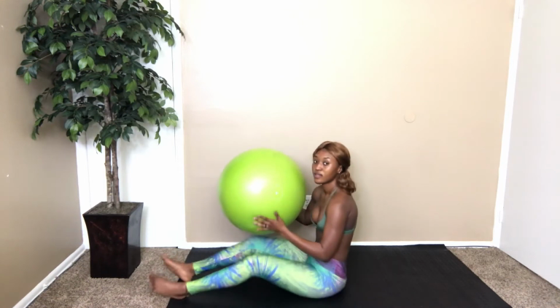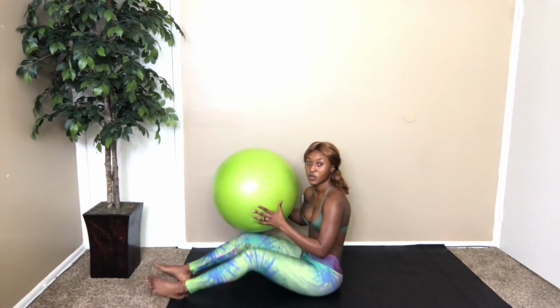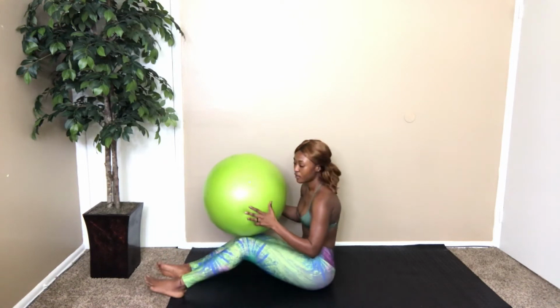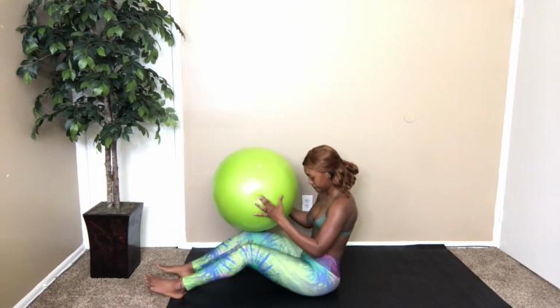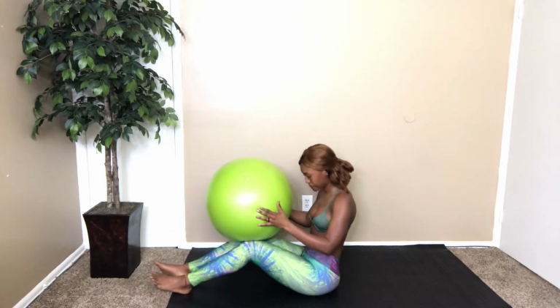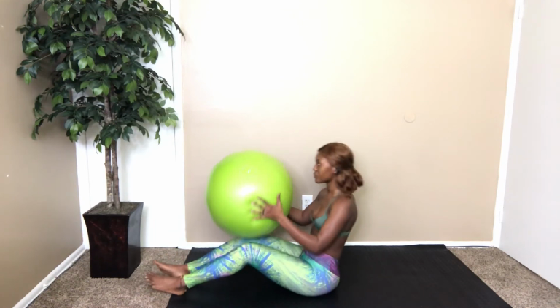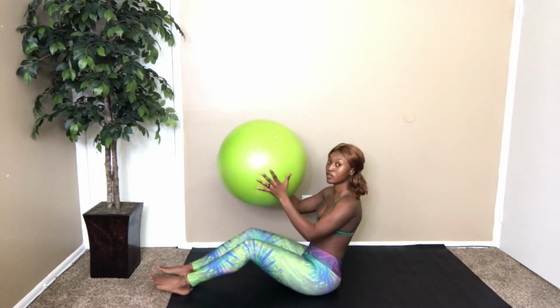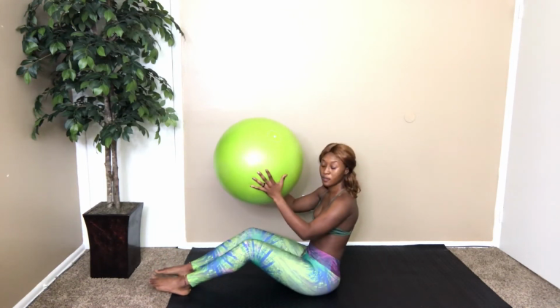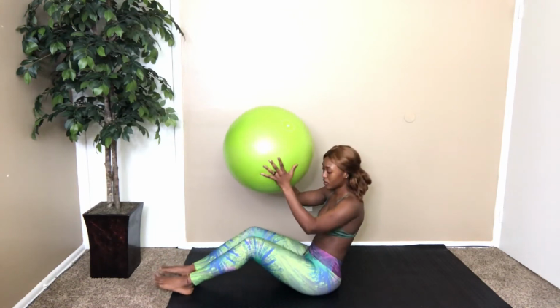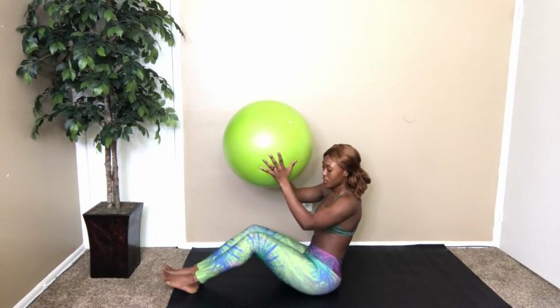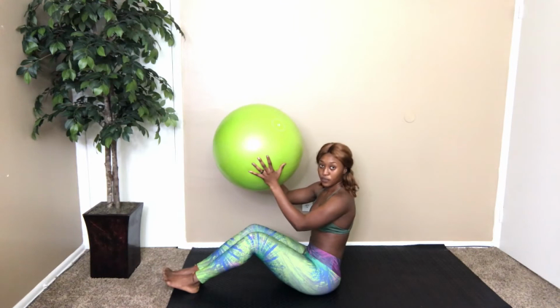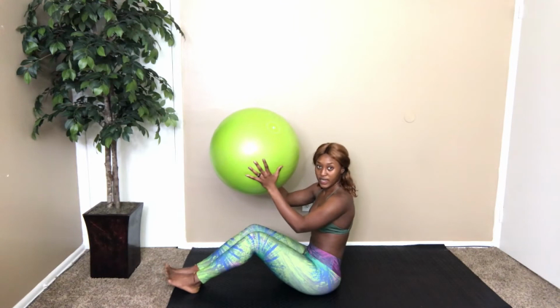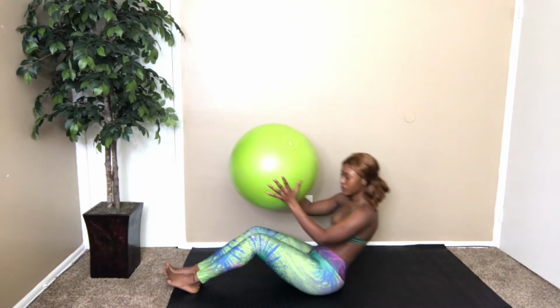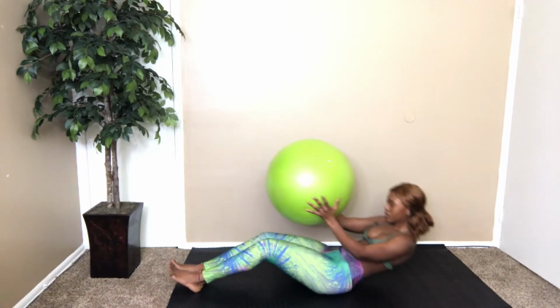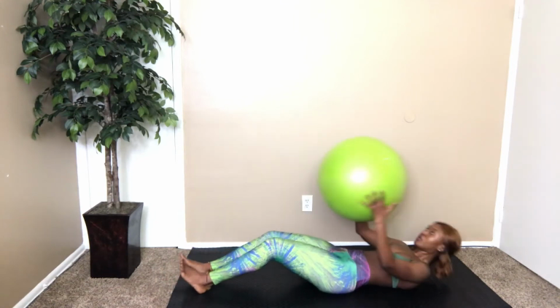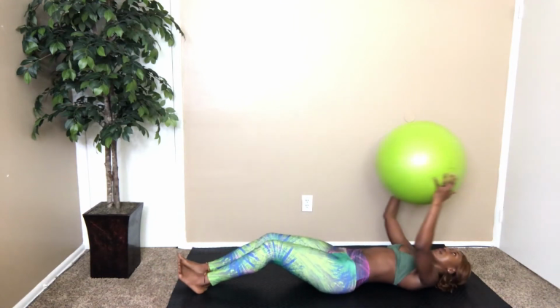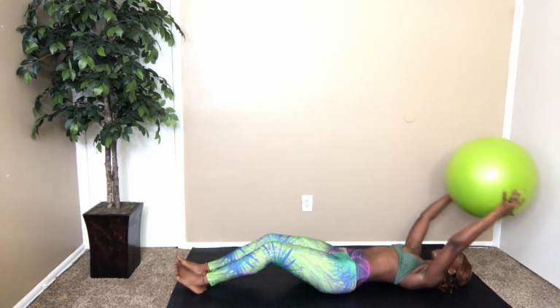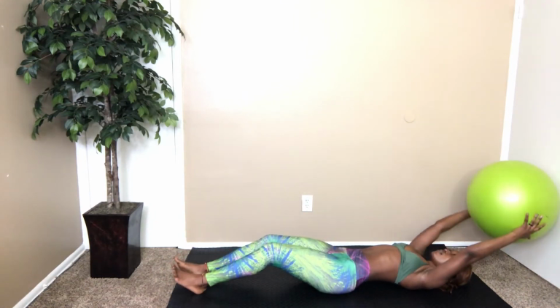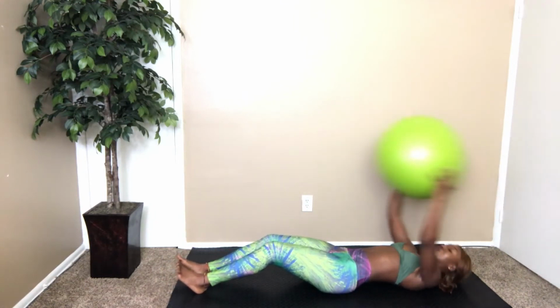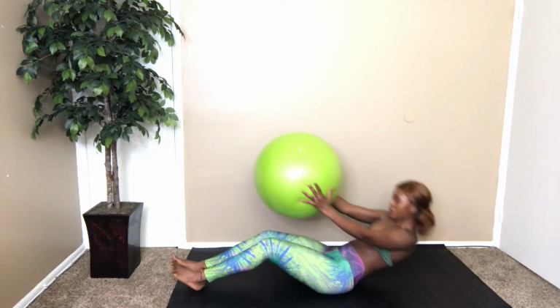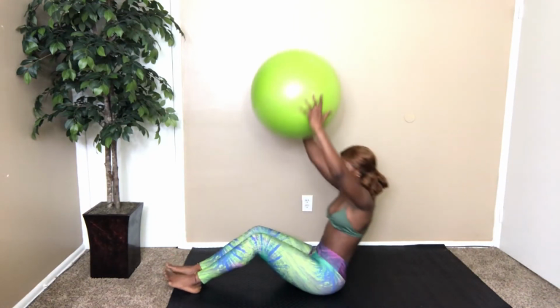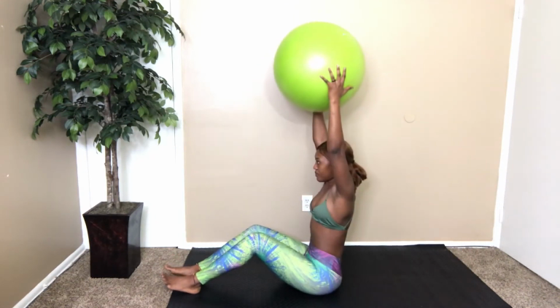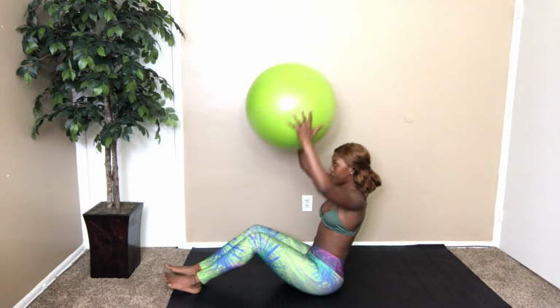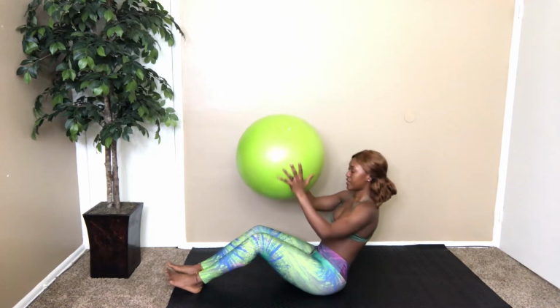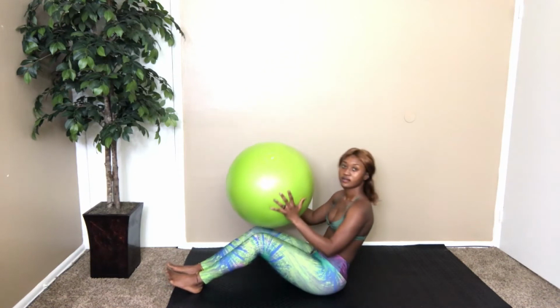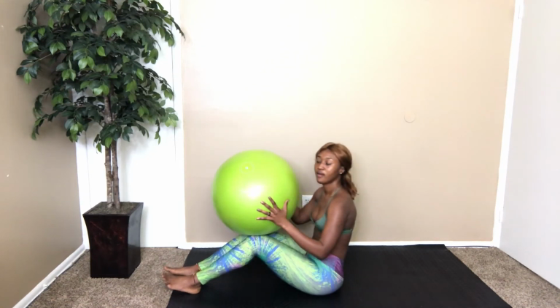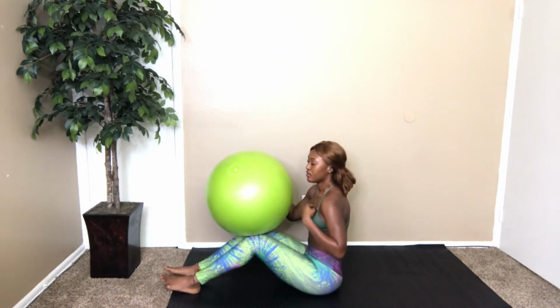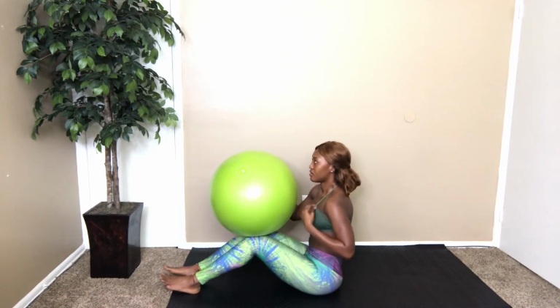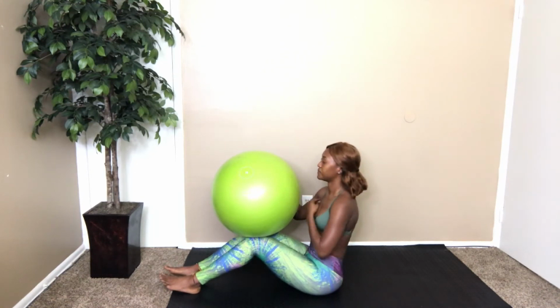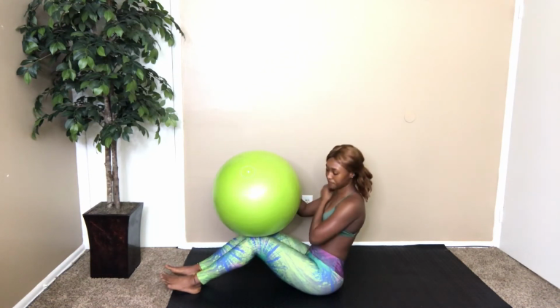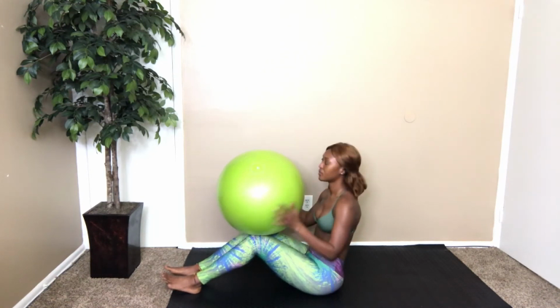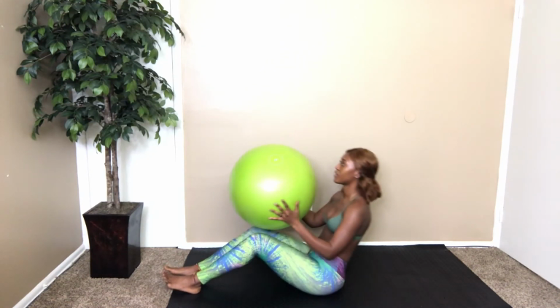Next workout: grab your ball, put your legs this way, go down, come up, and raise. Here we go!